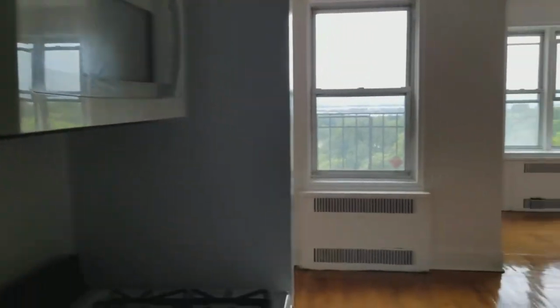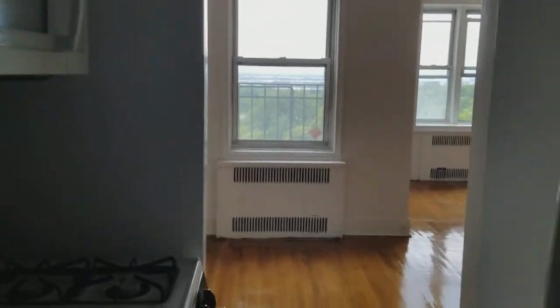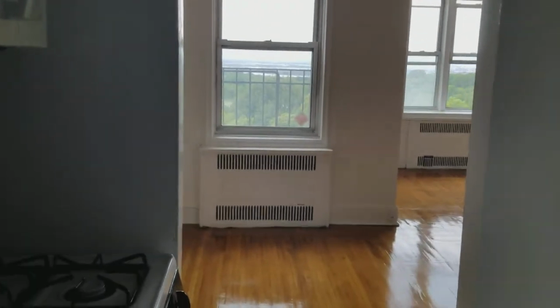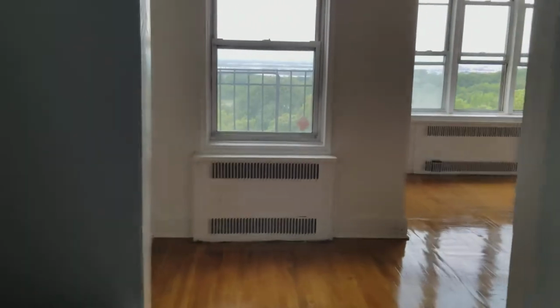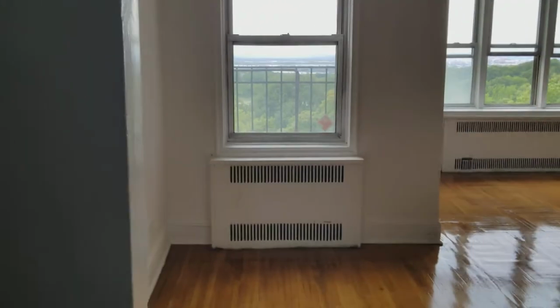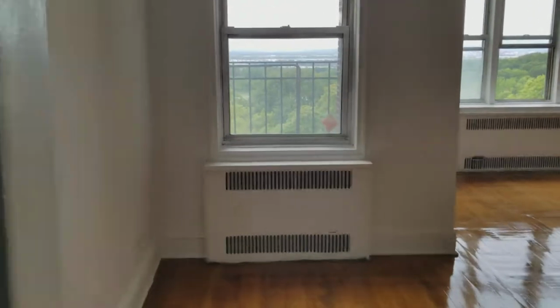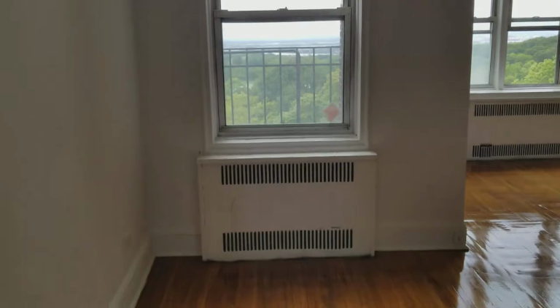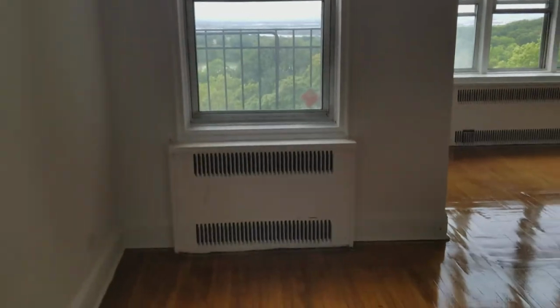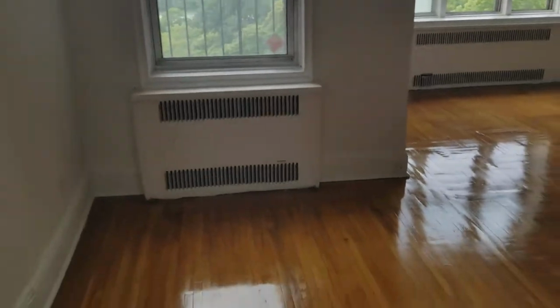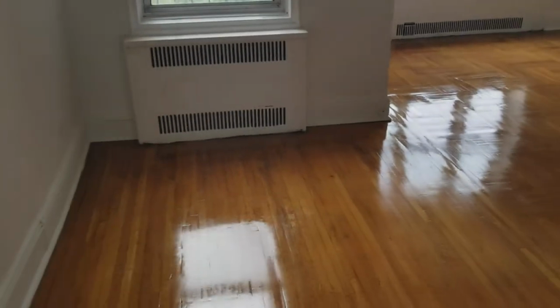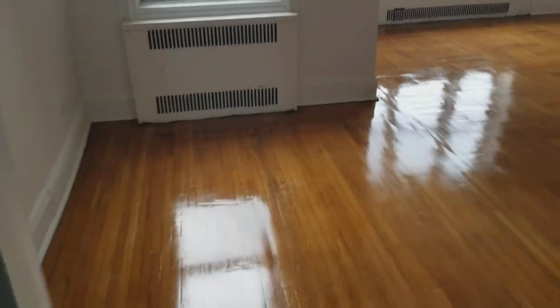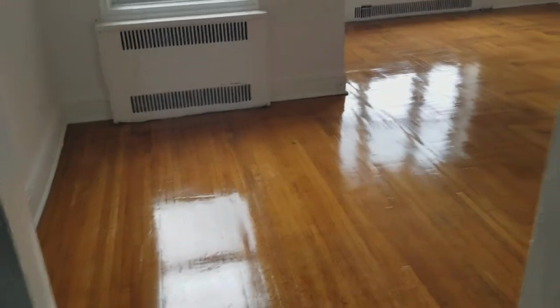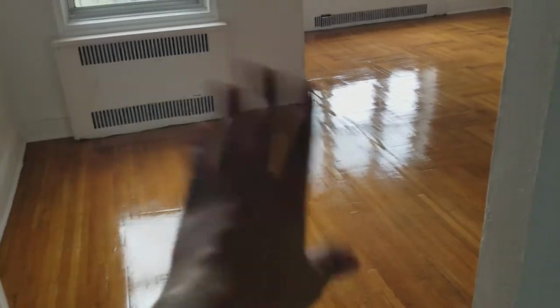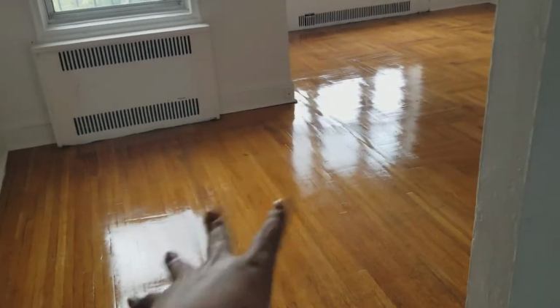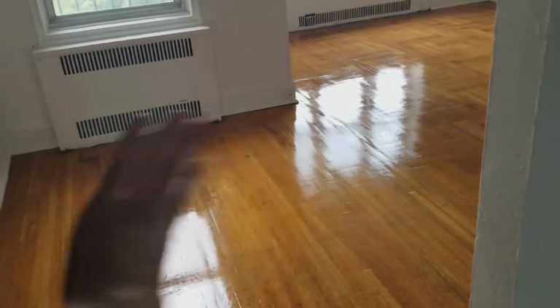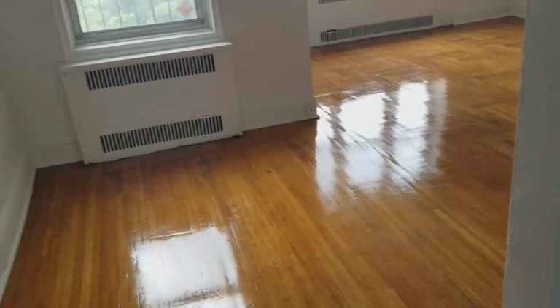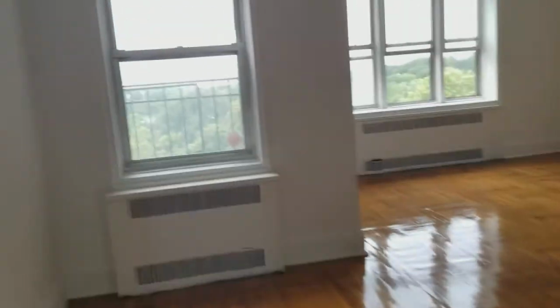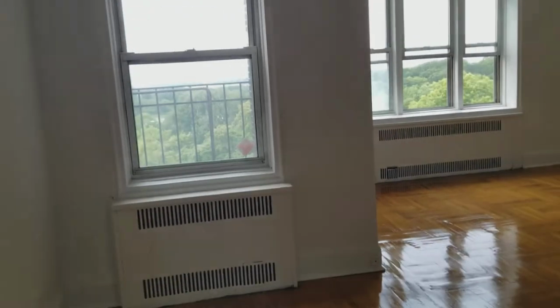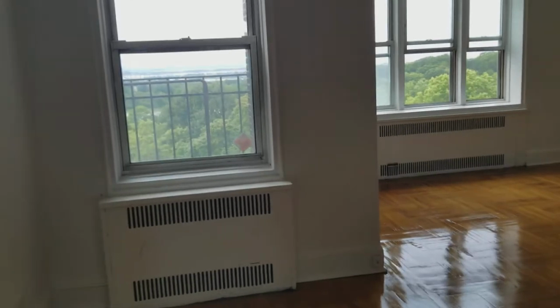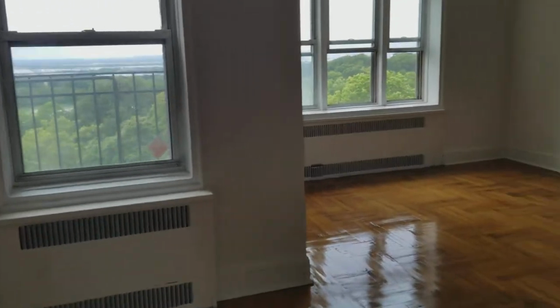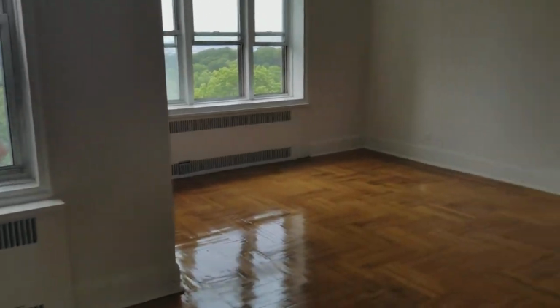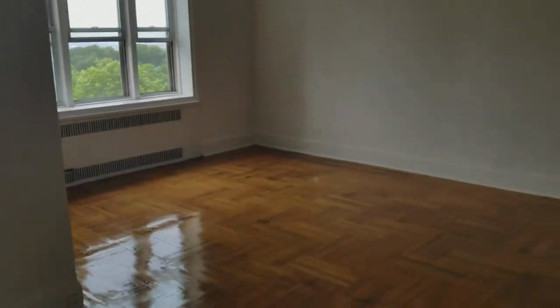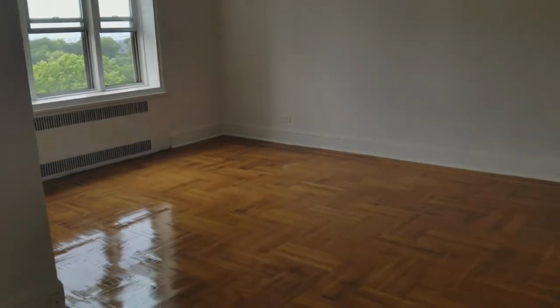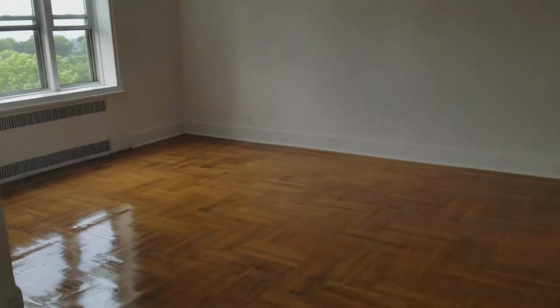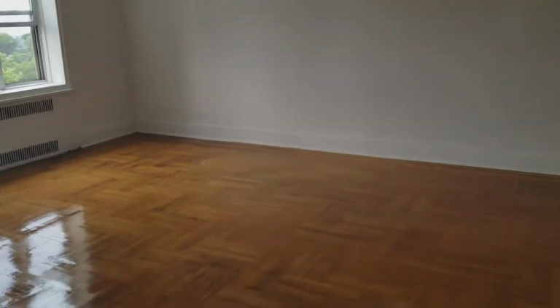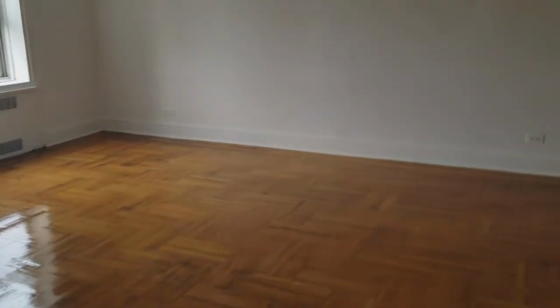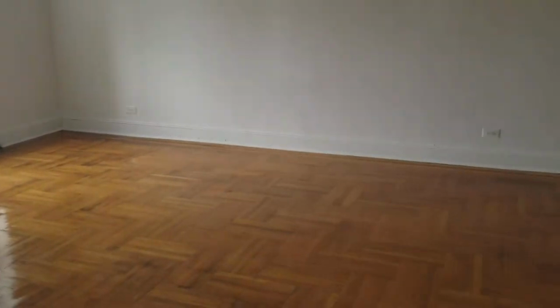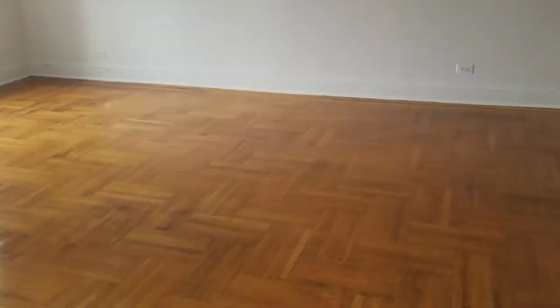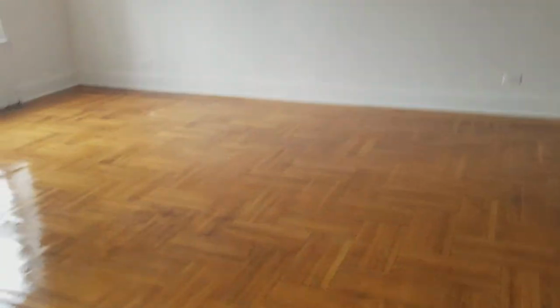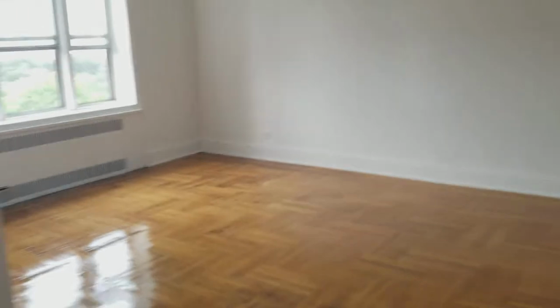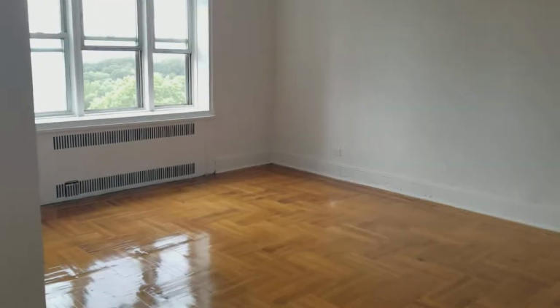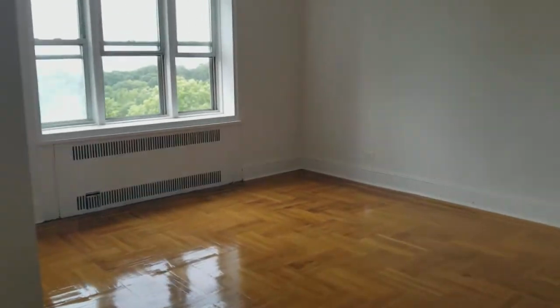Then you come out to this side and here's like a little dining area off to the side with the window. And then here's the living room — it's huge. Couldn't believe it.